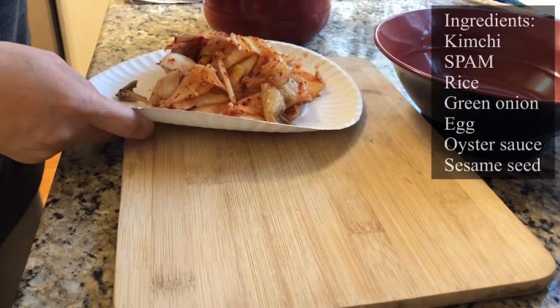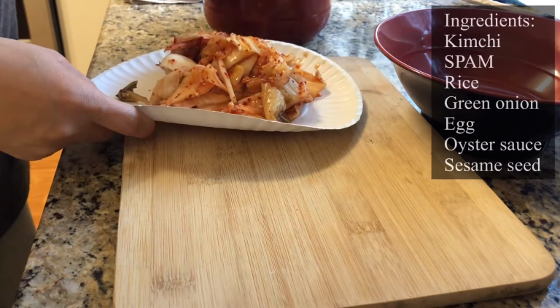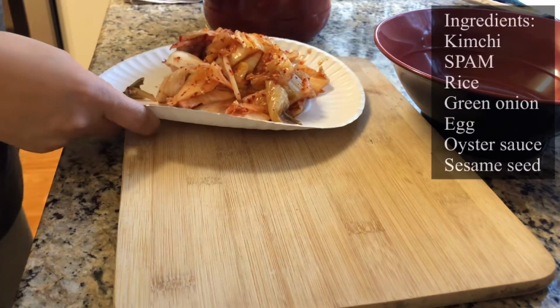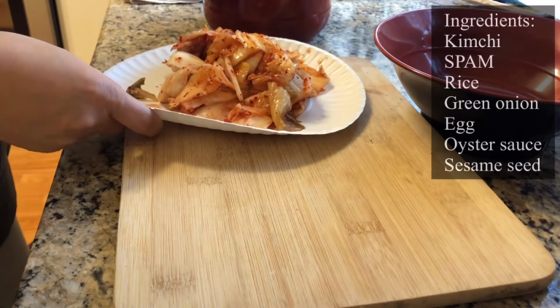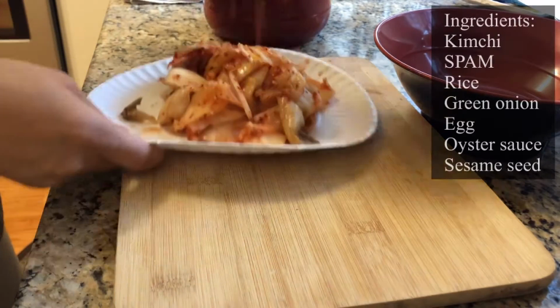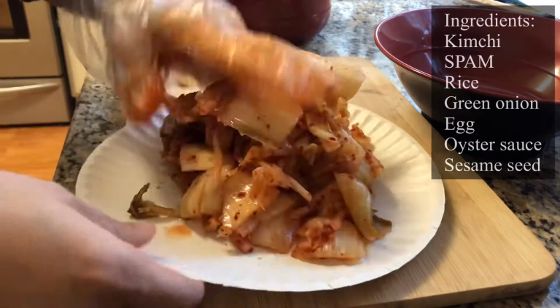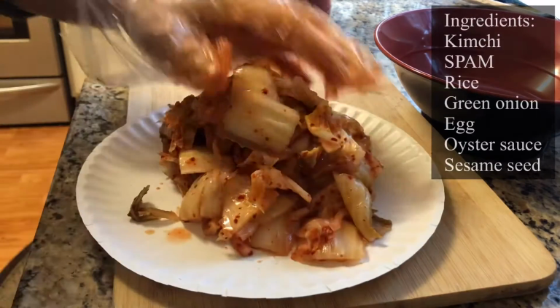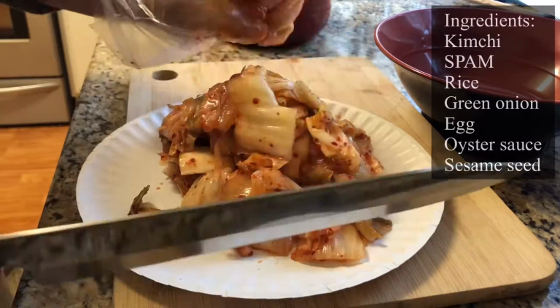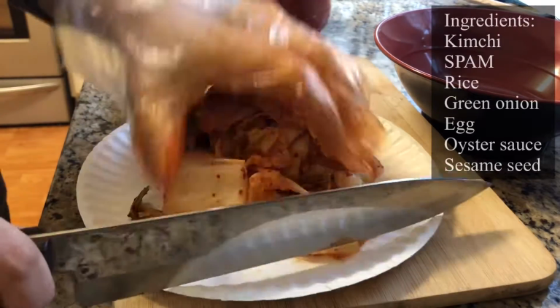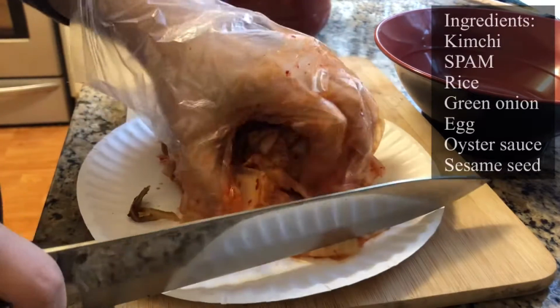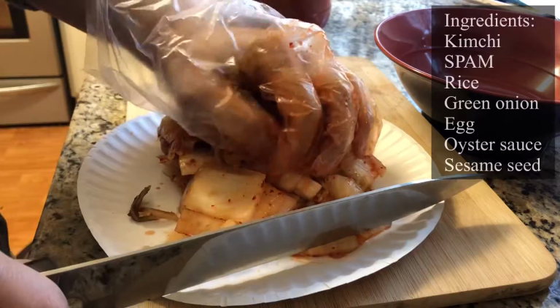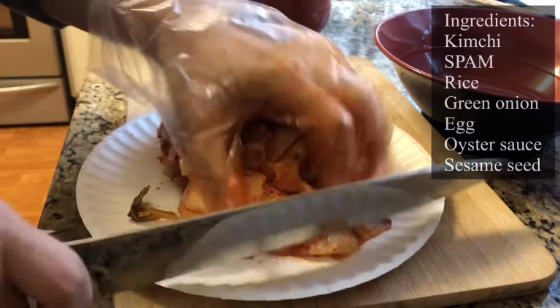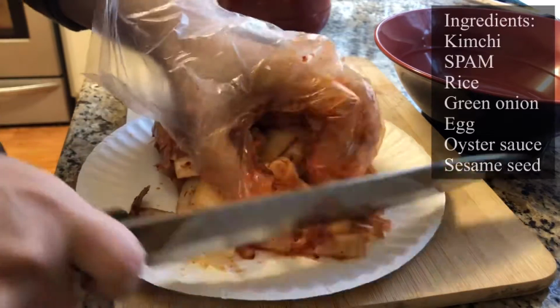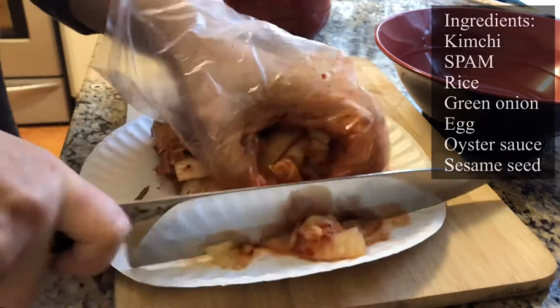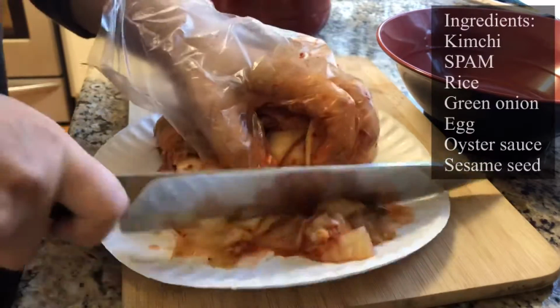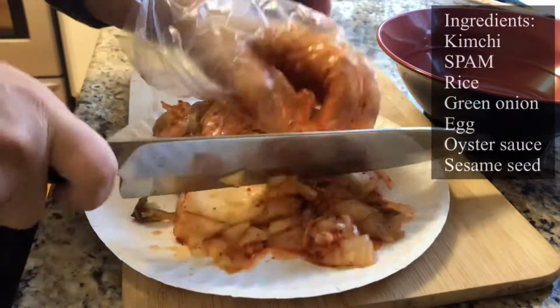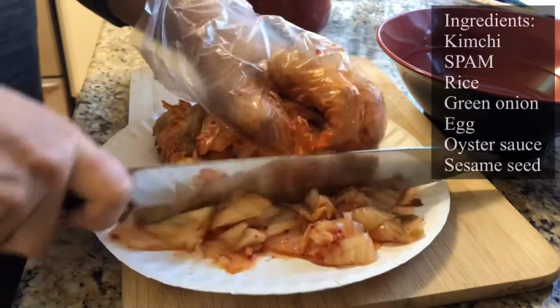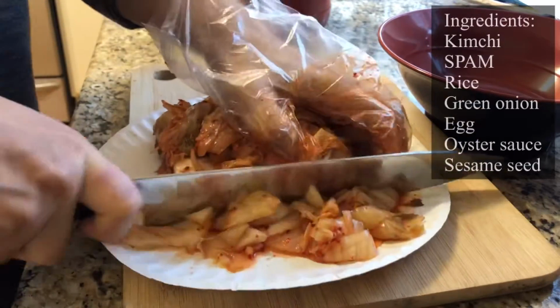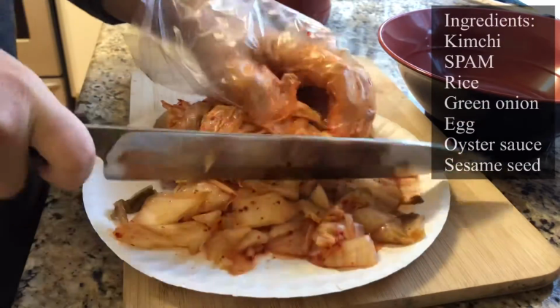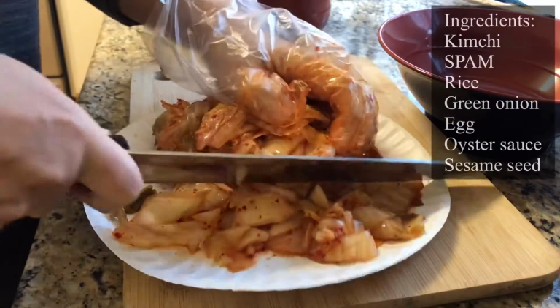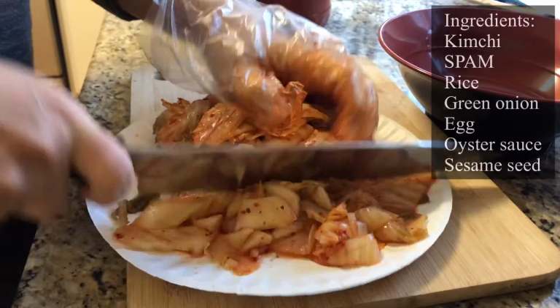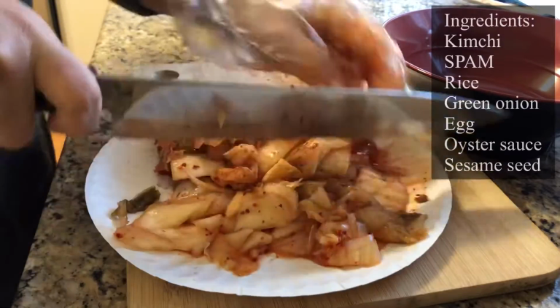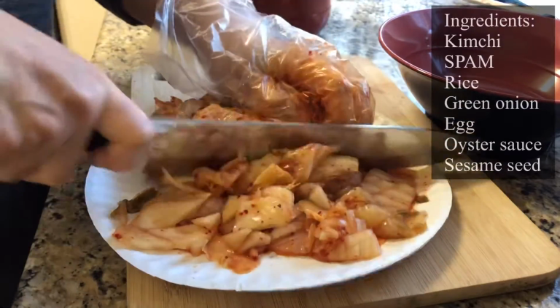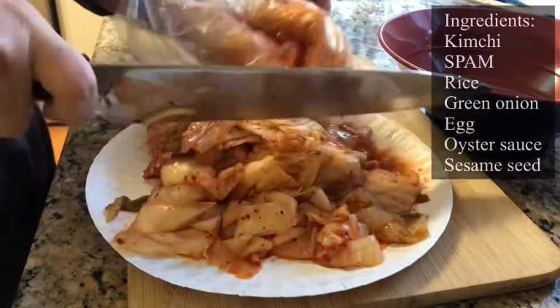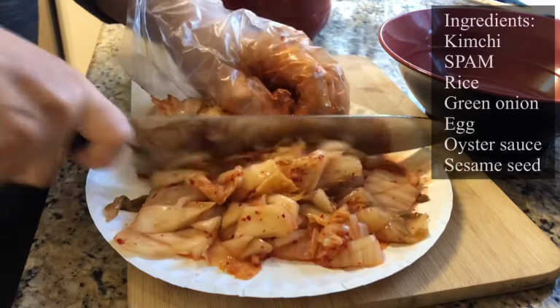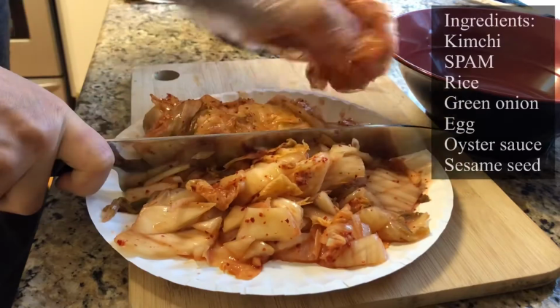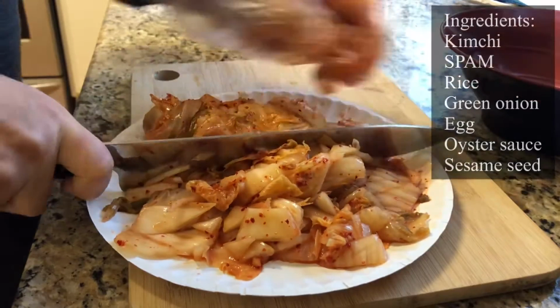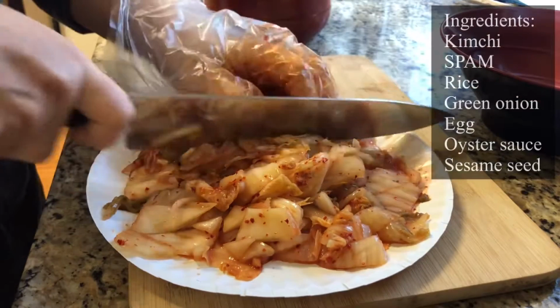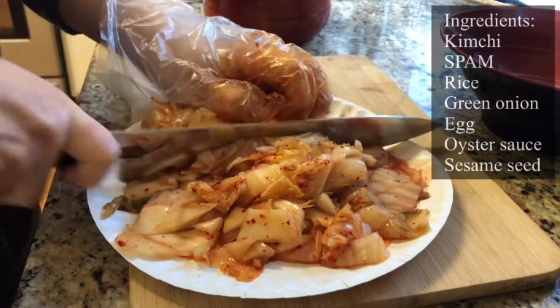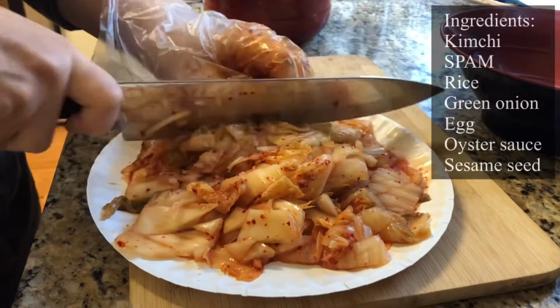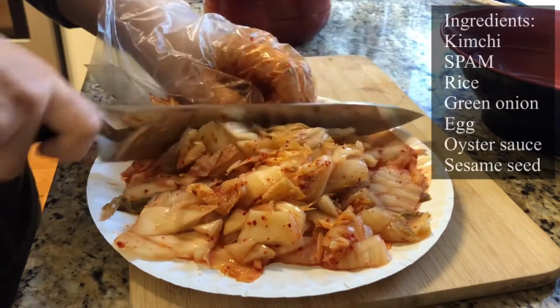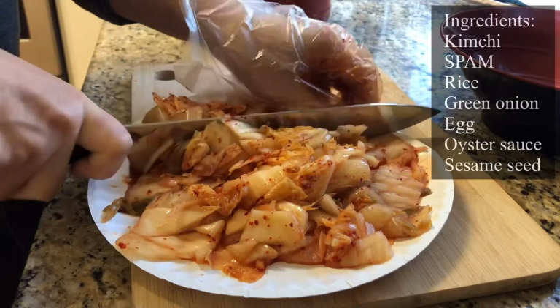I just got three big handfuls of kimchi. Usually the fermented ones taste better for kimchi fried rice, so these are pretty well fermented. I'm just going to cut them up into small pieces.